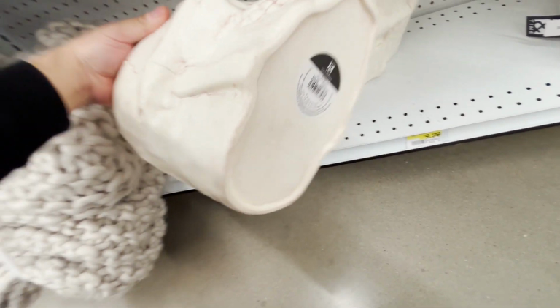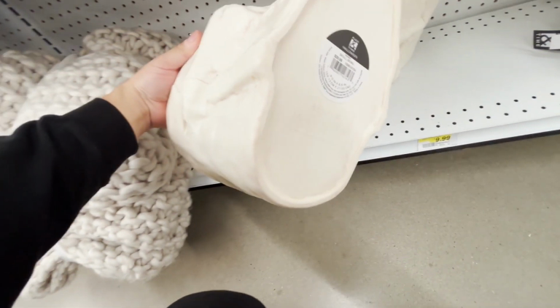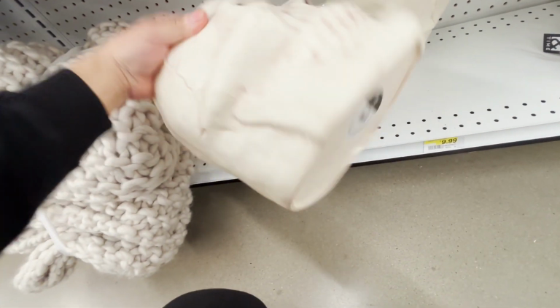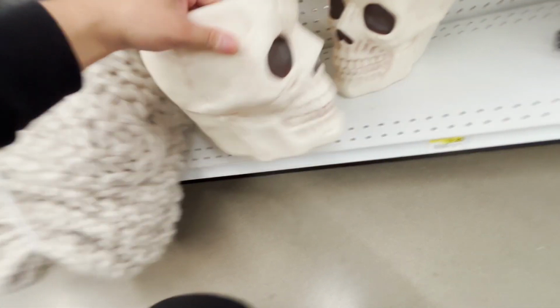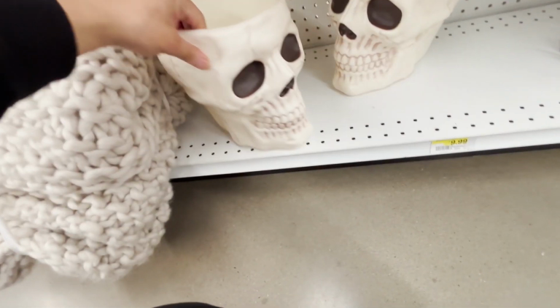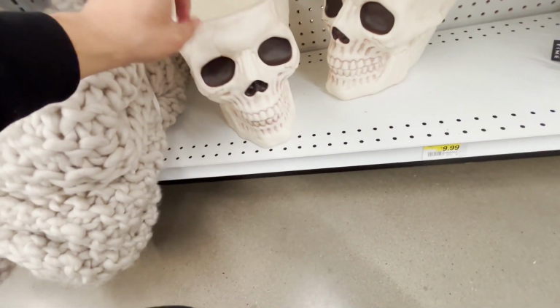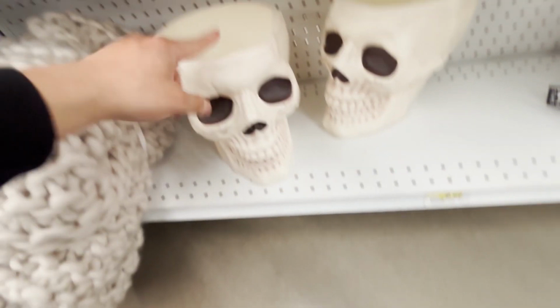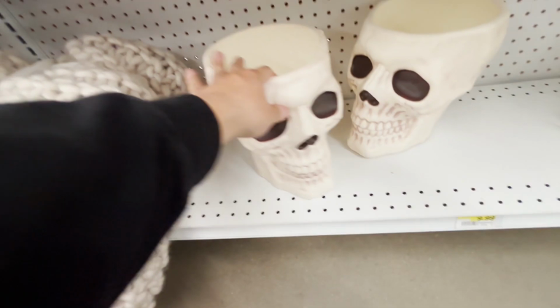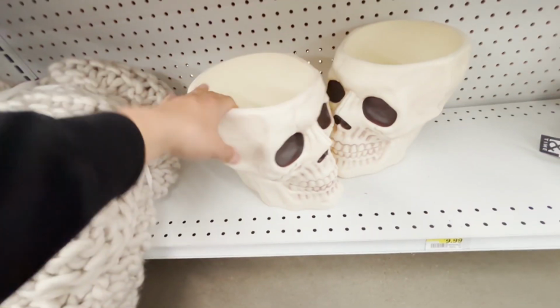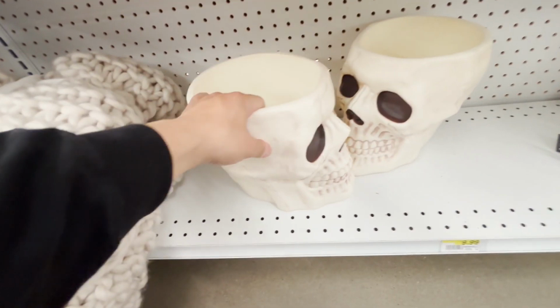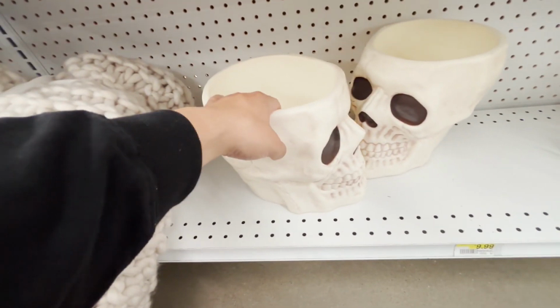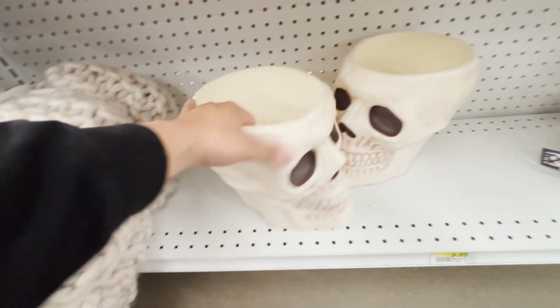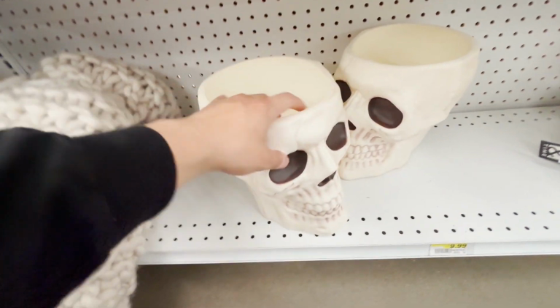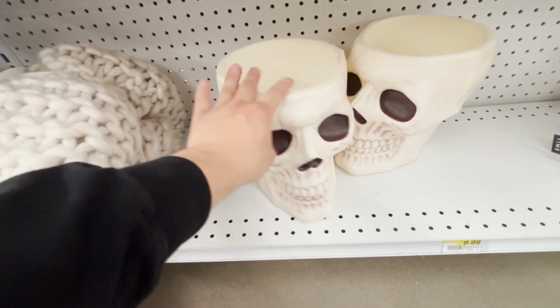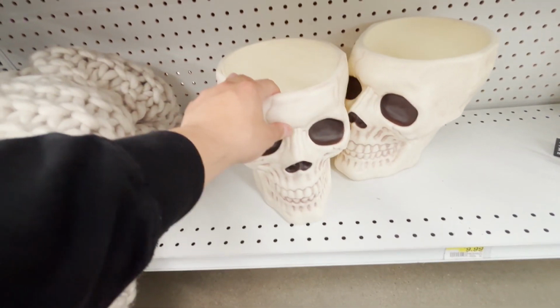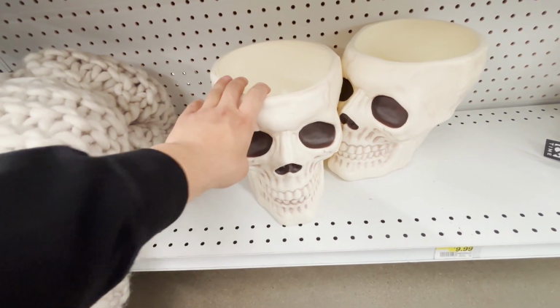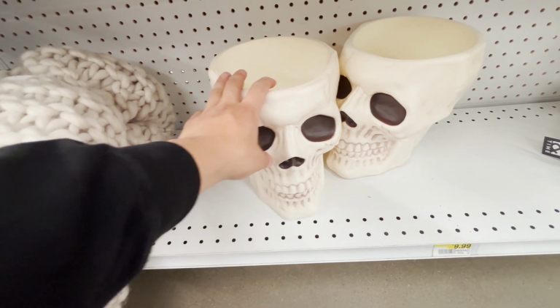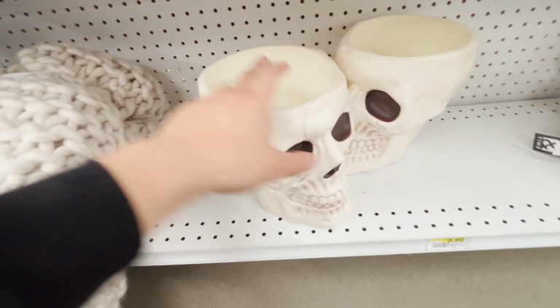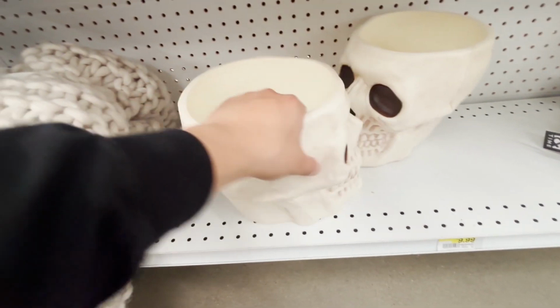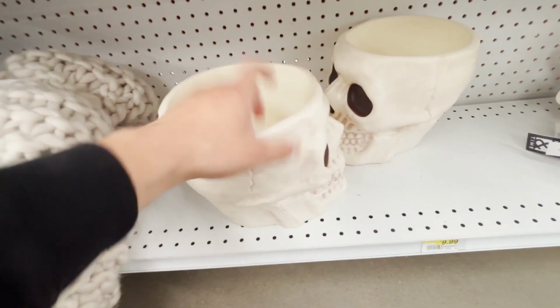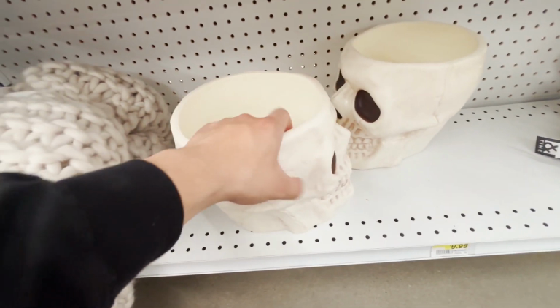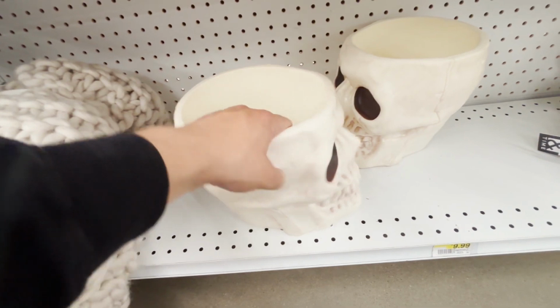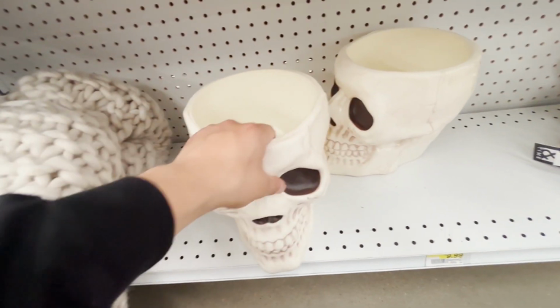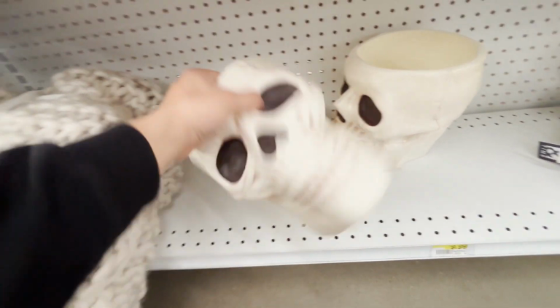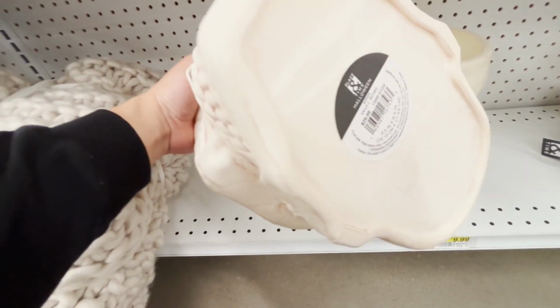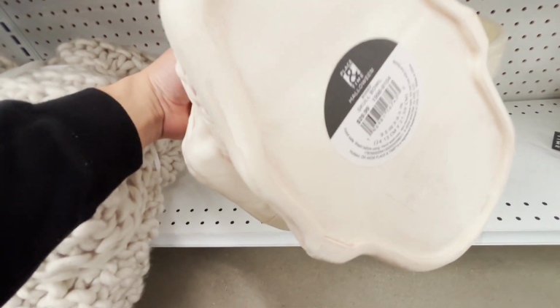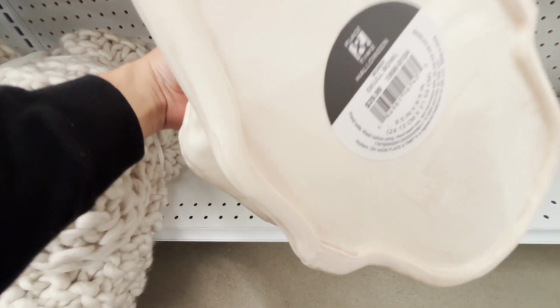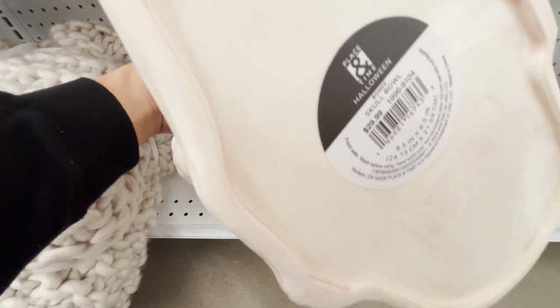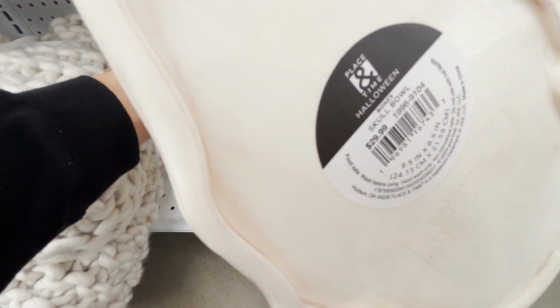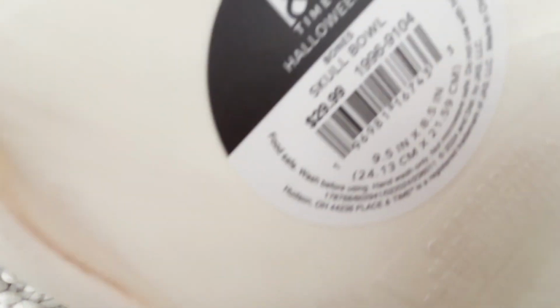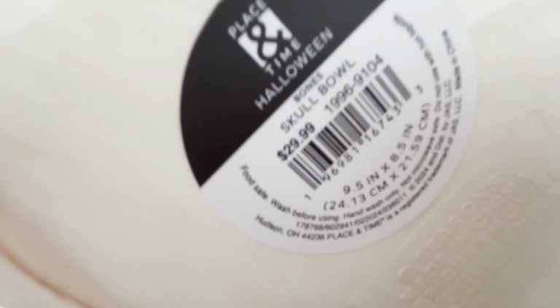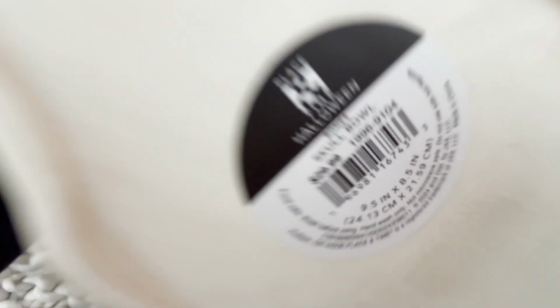They also have these candy bowls — $29 — similar to the ones at Target, but the Target ones are like green and they do stuff. This is just like a realistic skull.